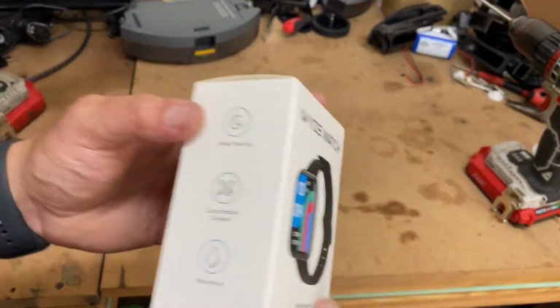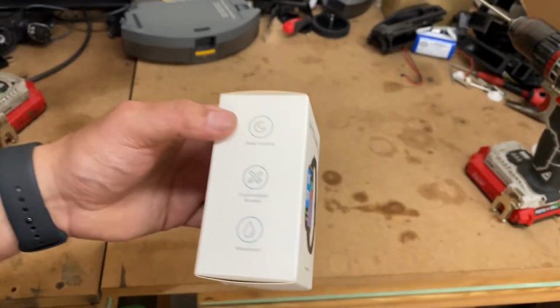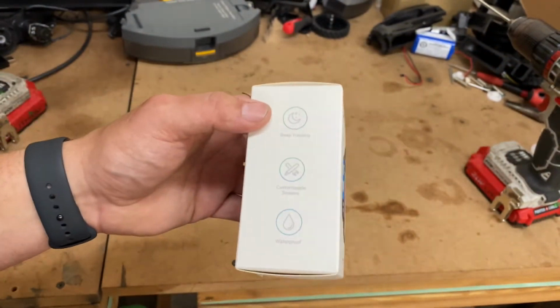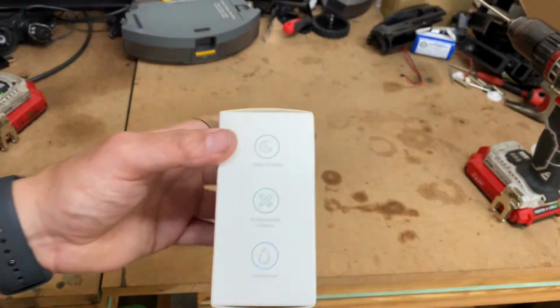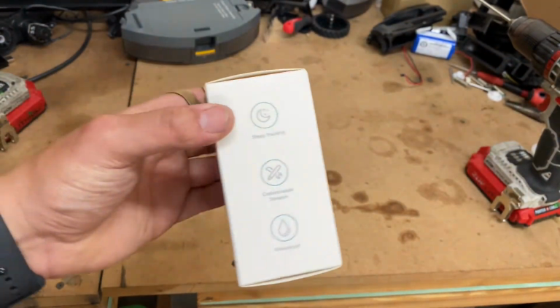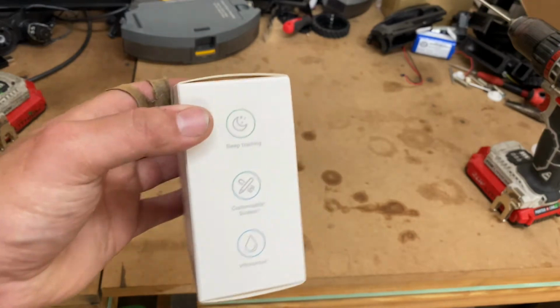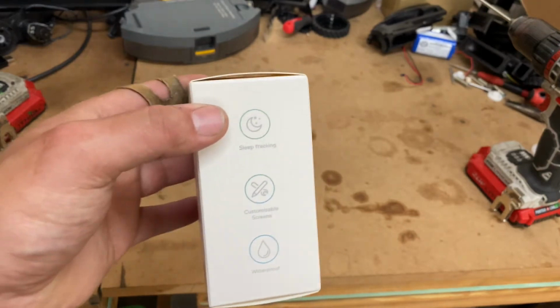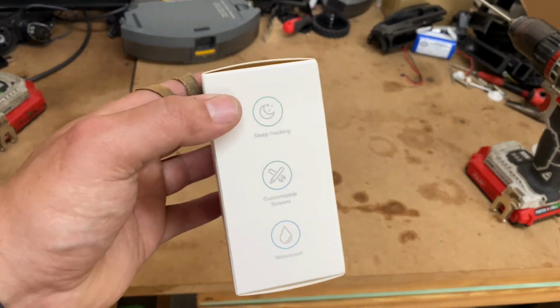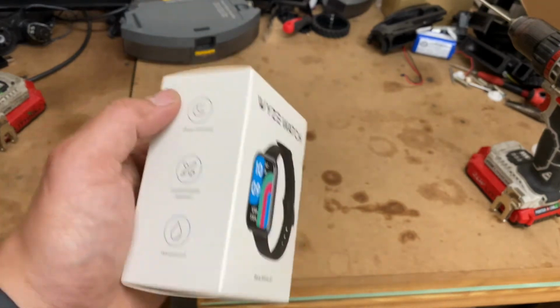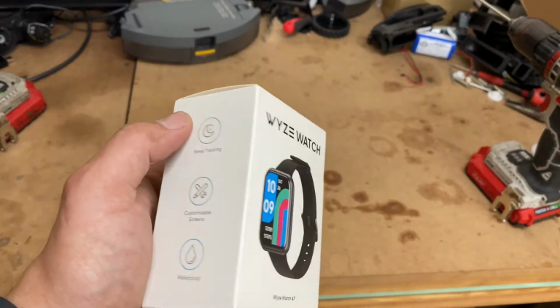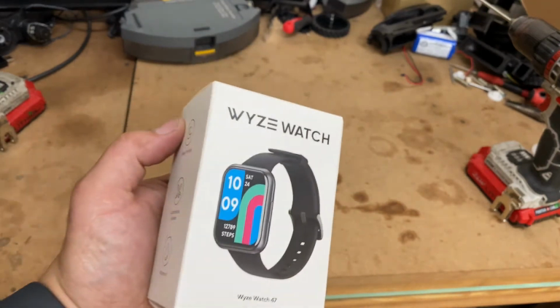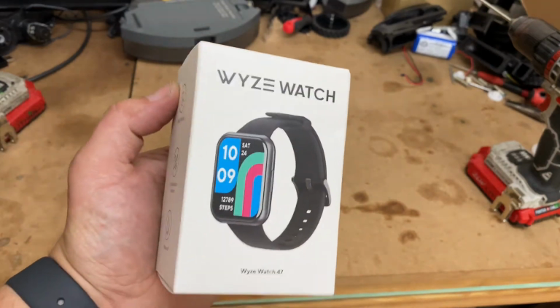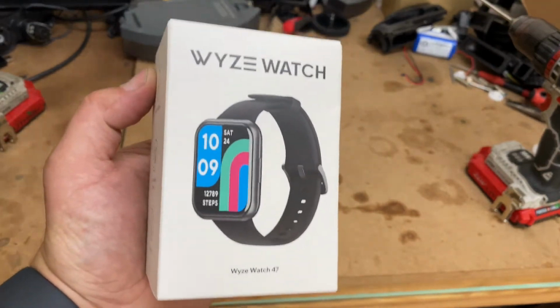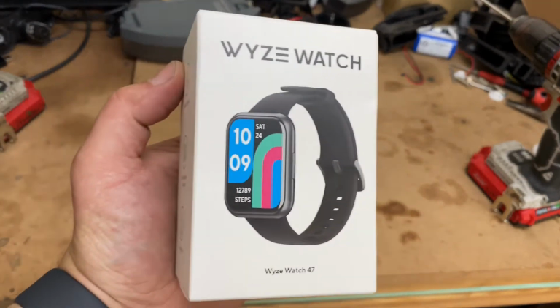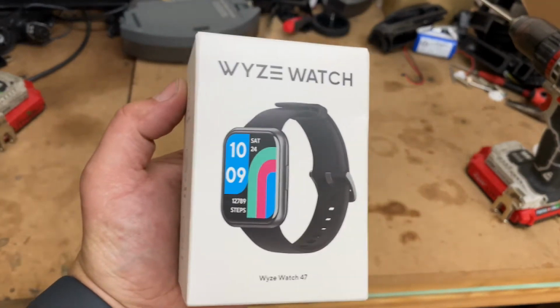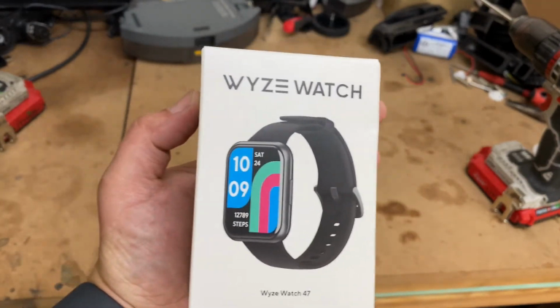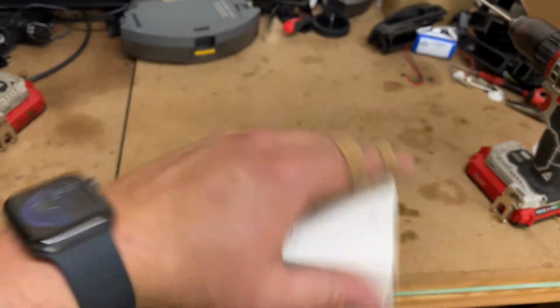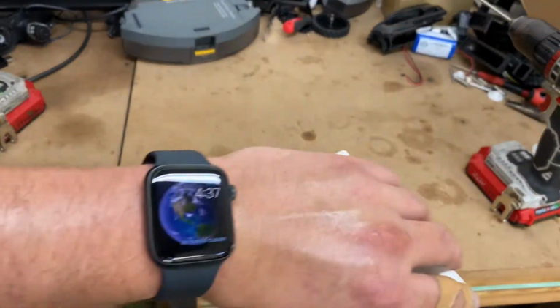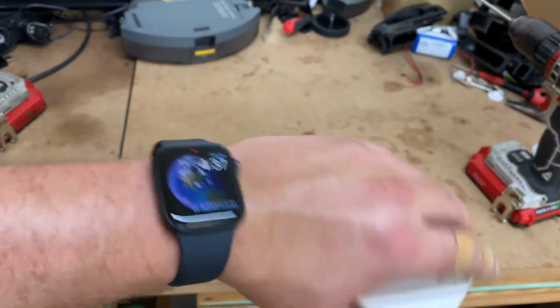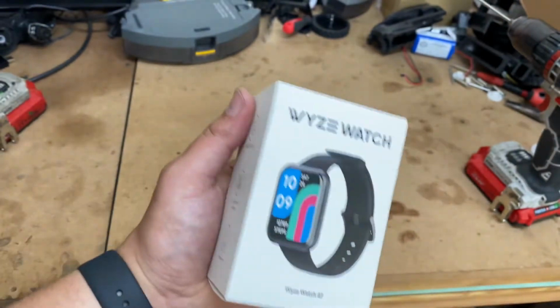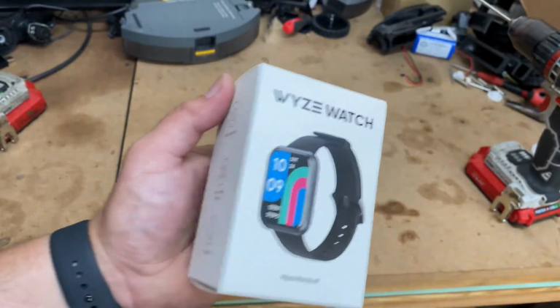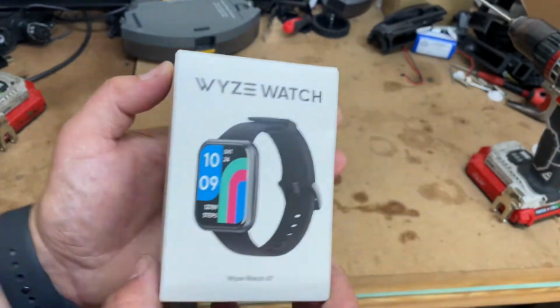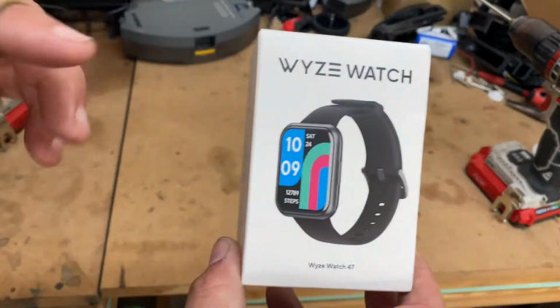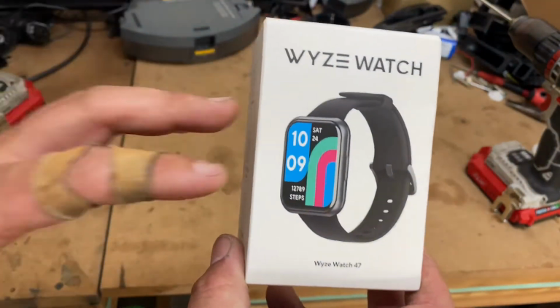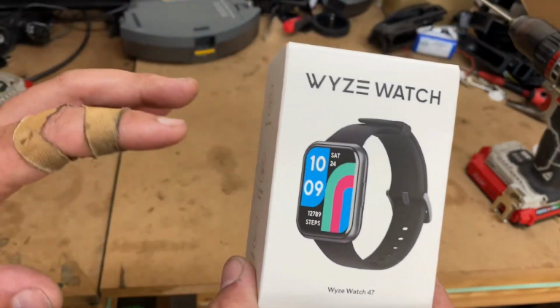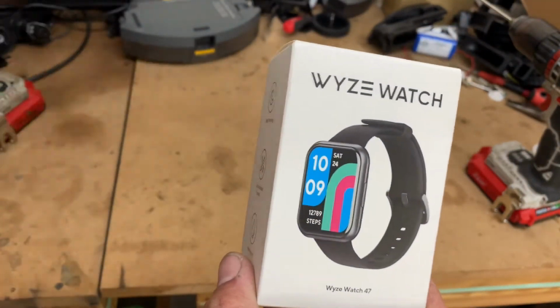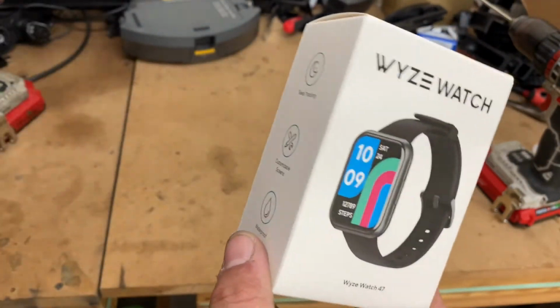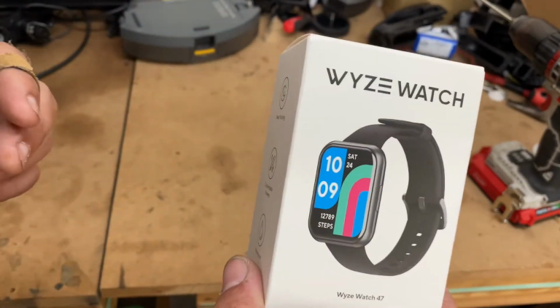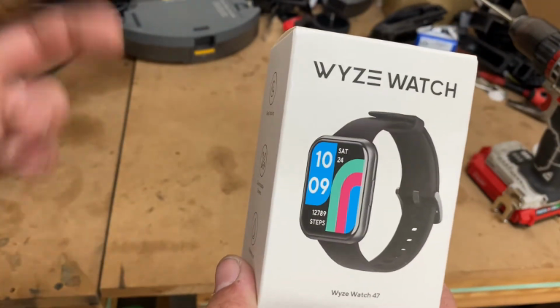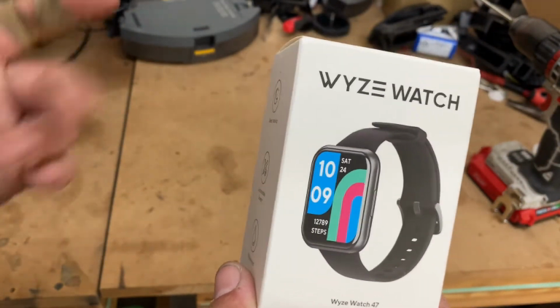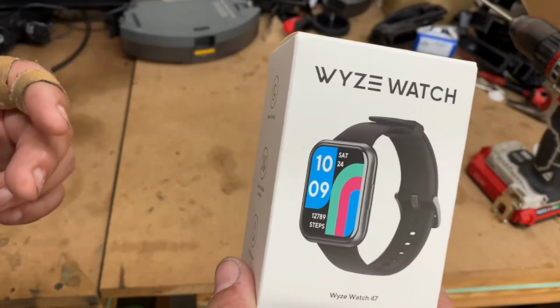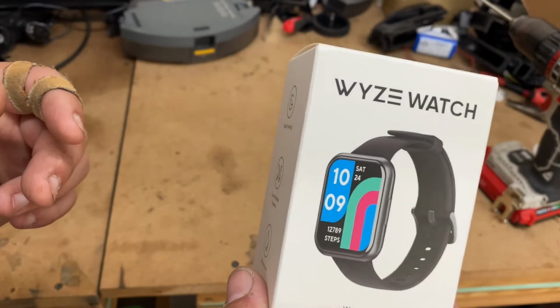This is going to be an unboxing video, so if you don't want to see what comes in the box or how it looks compared to the Apple Watch — this is Series 6 by the way — if you don't want to look at that, go ahead and skip the video. Sorry for wasting your time.